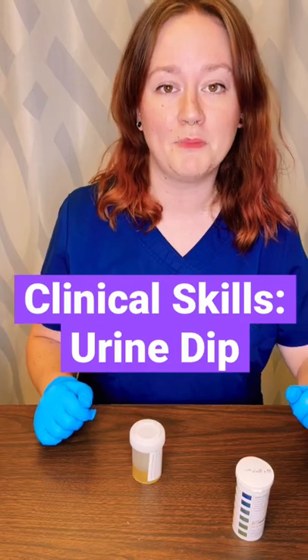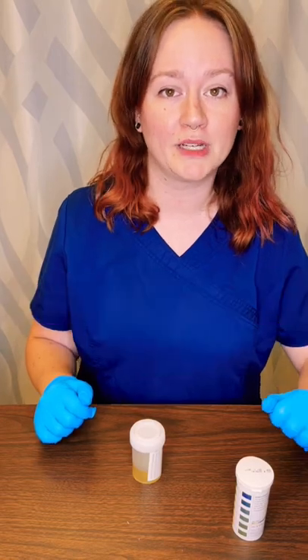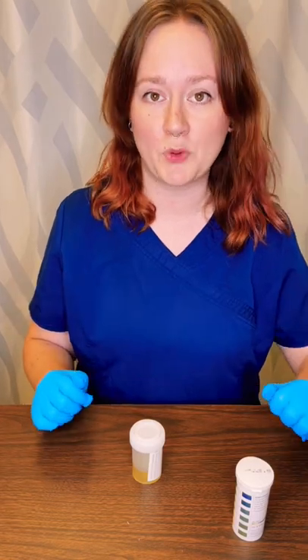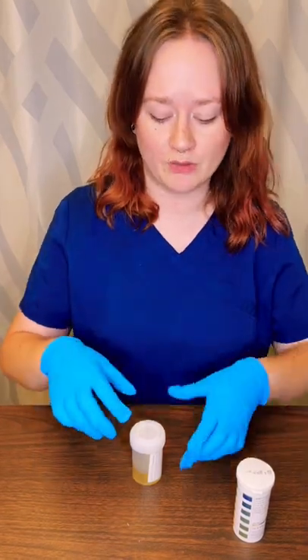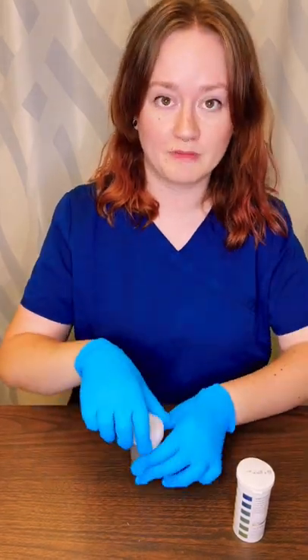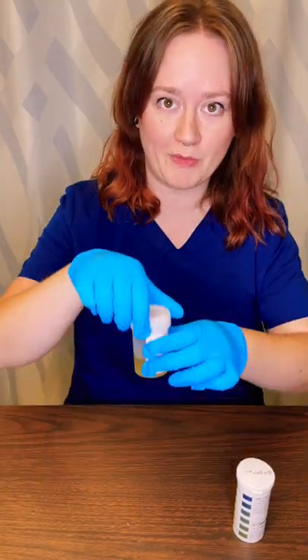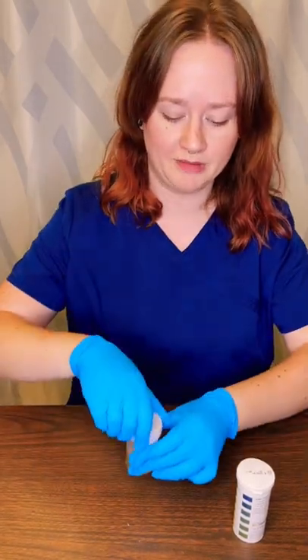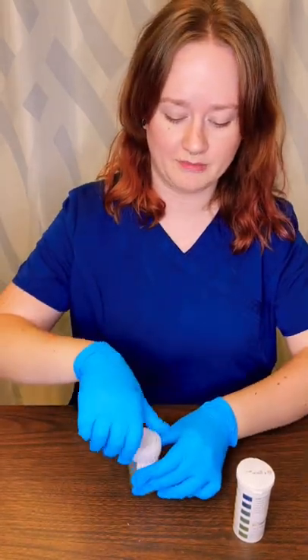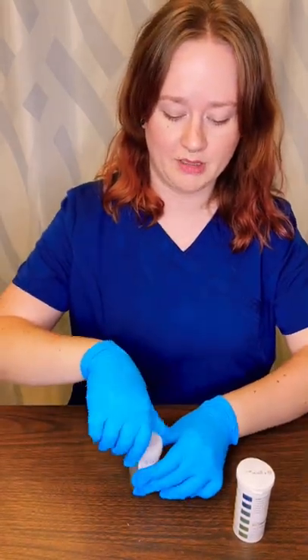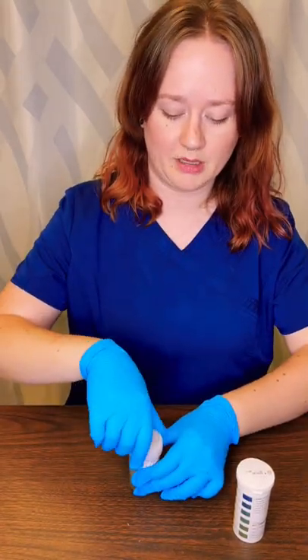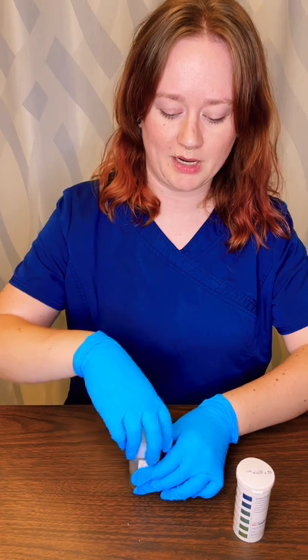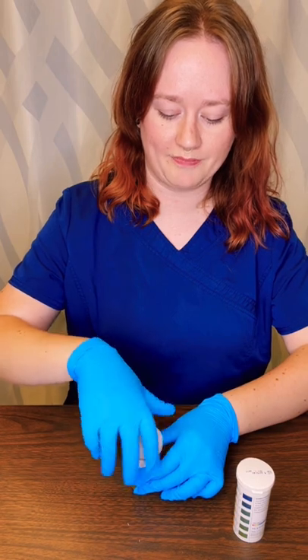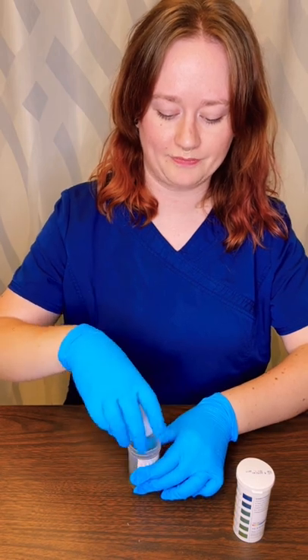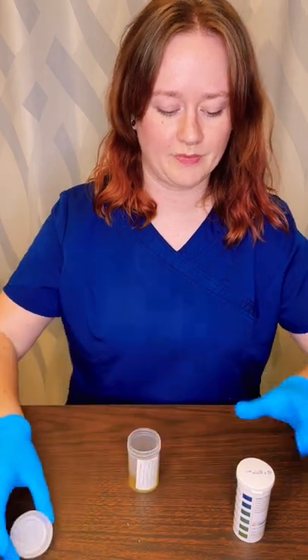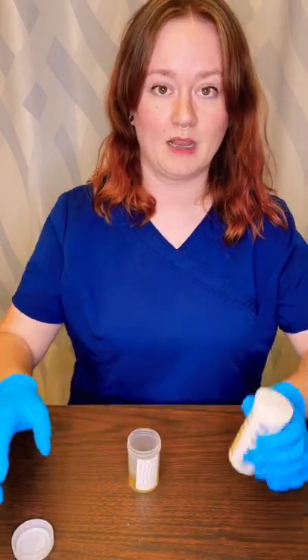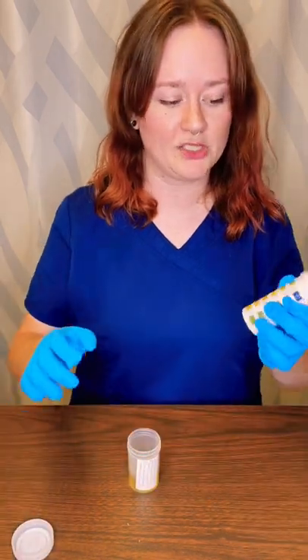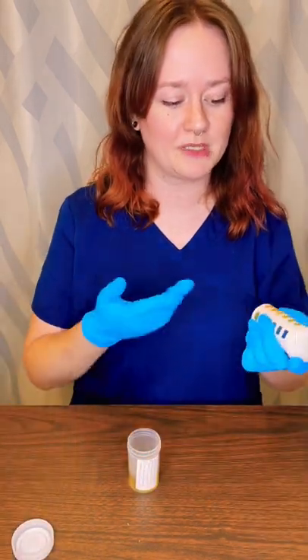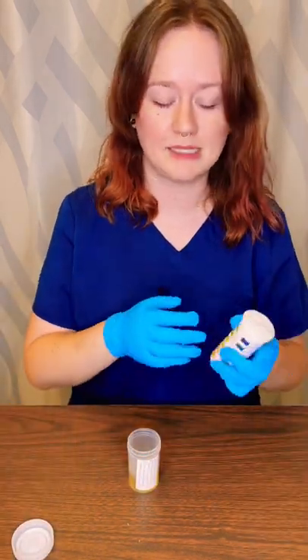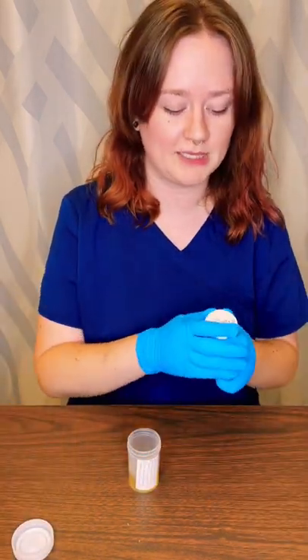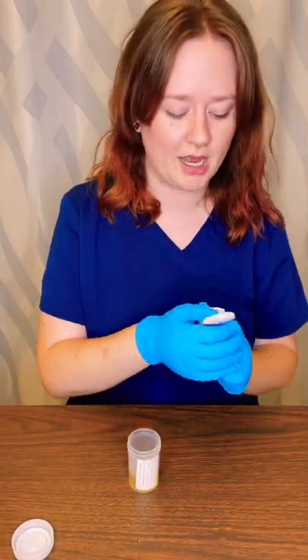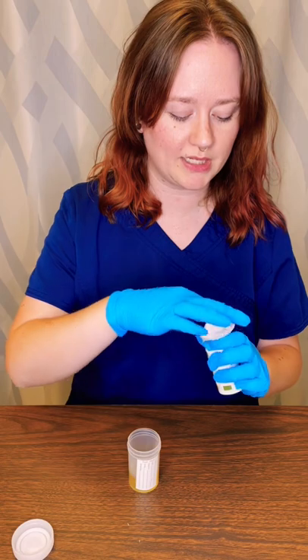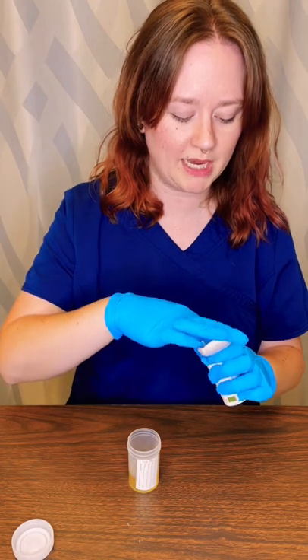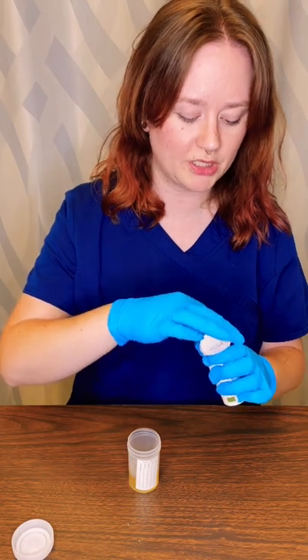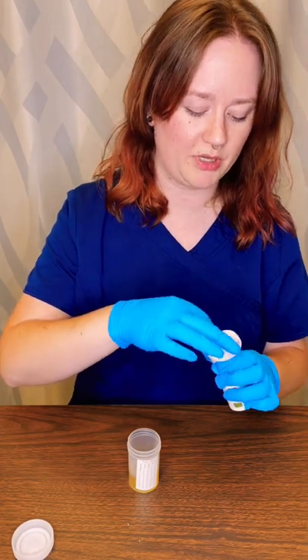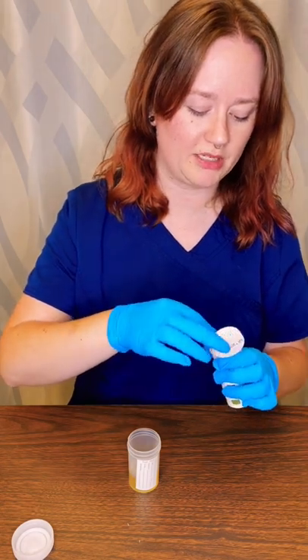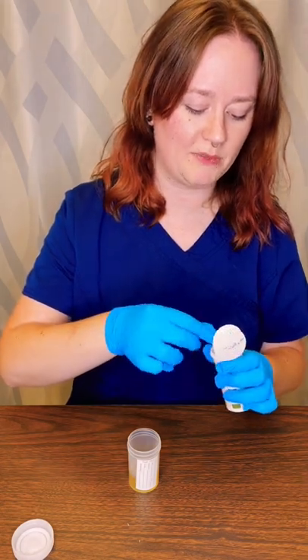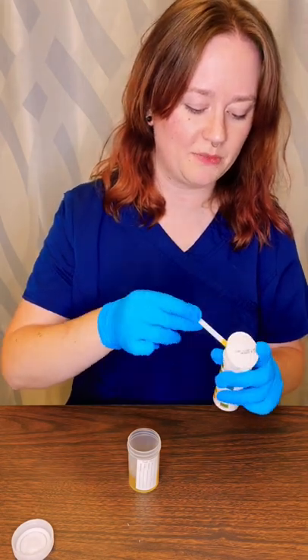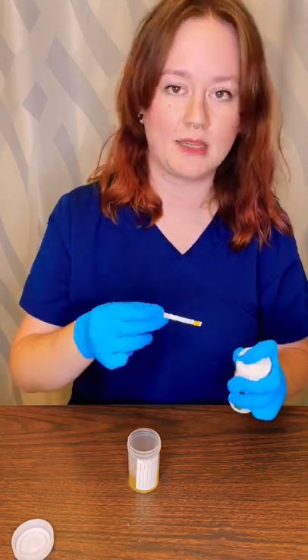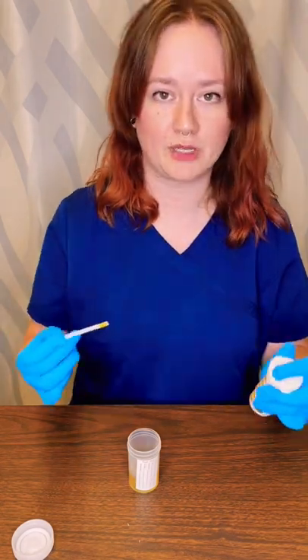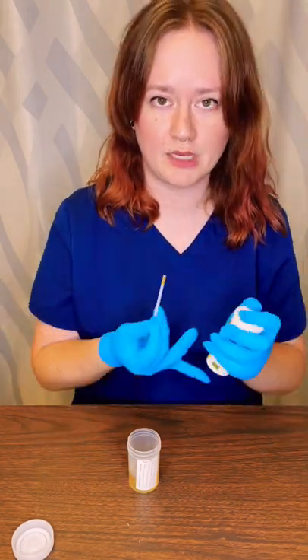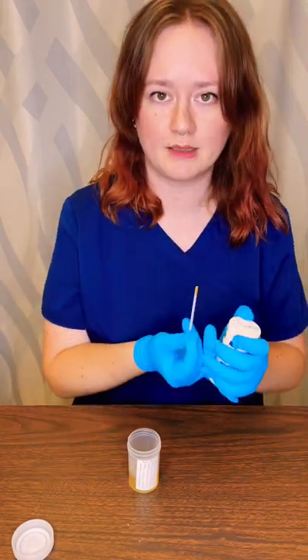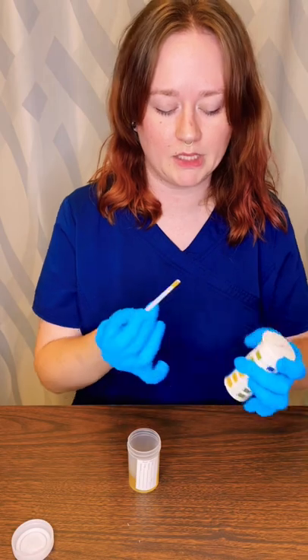Dipping urine, super straightforward. Got my urine, gonna open it up. I have test strips. This particular kind only does pH, but there are different types of dipsticks that measure different things like ketones.